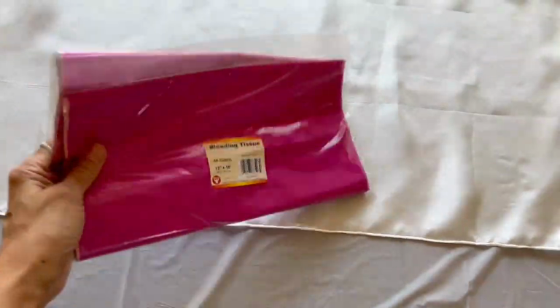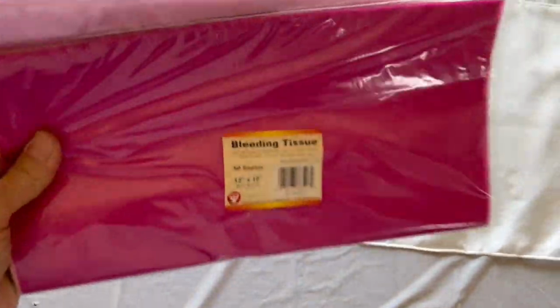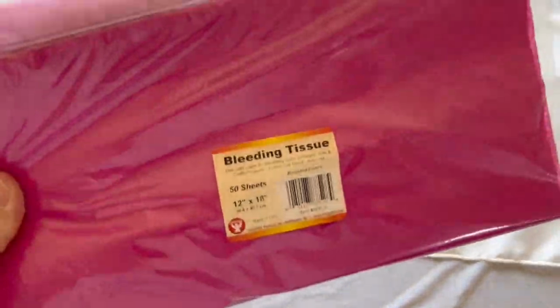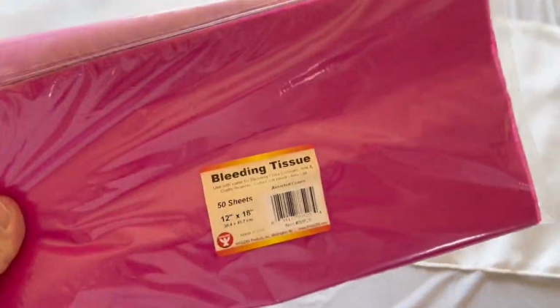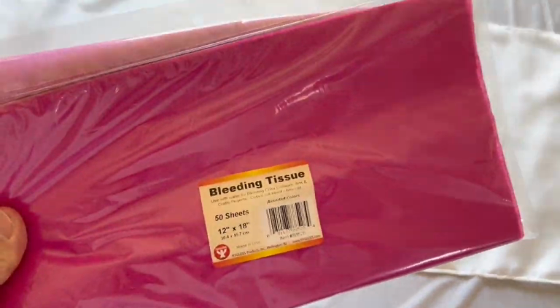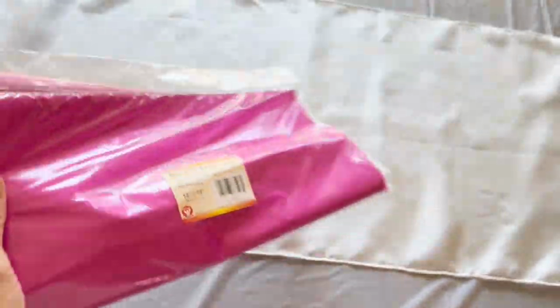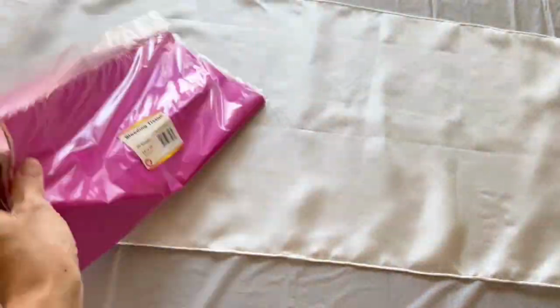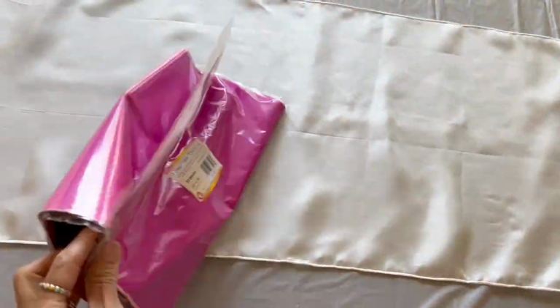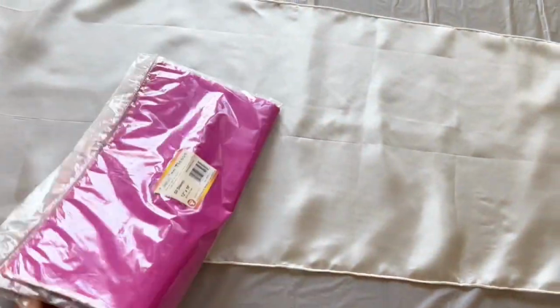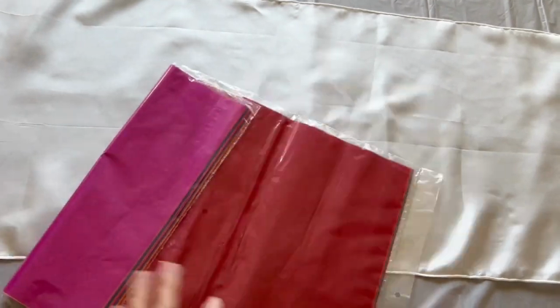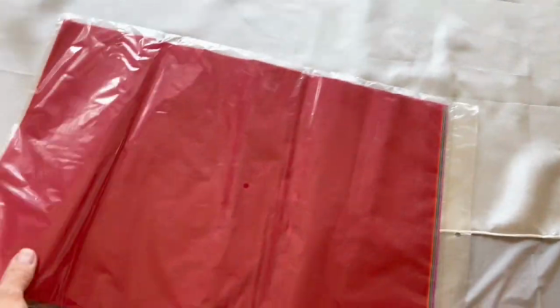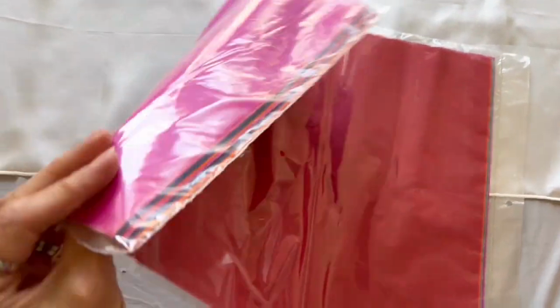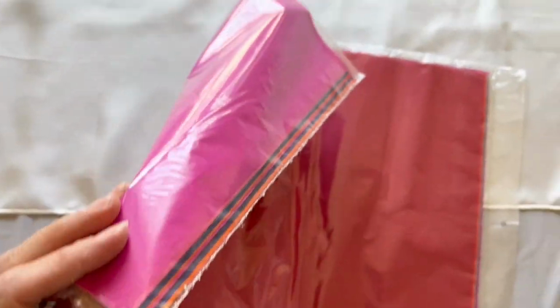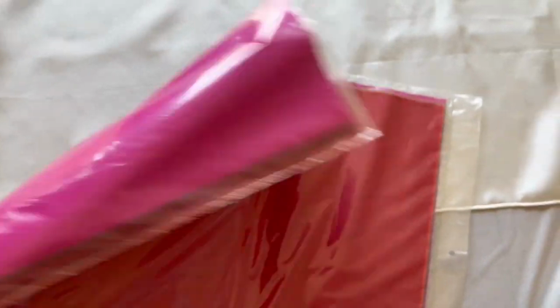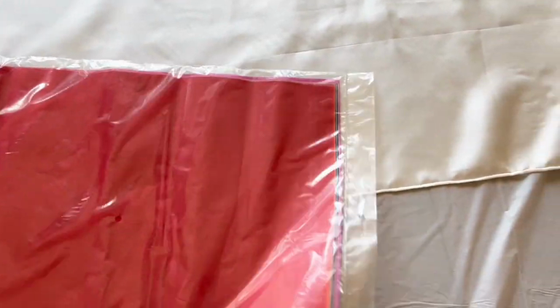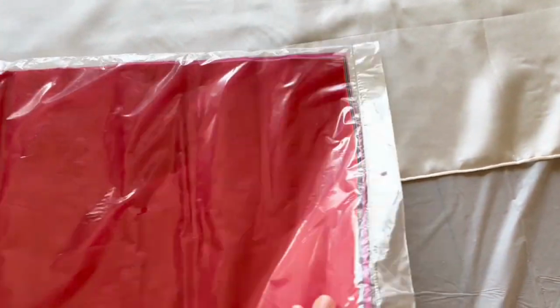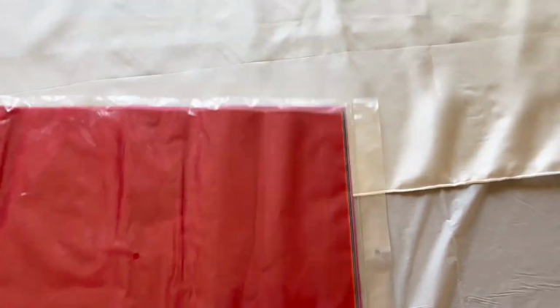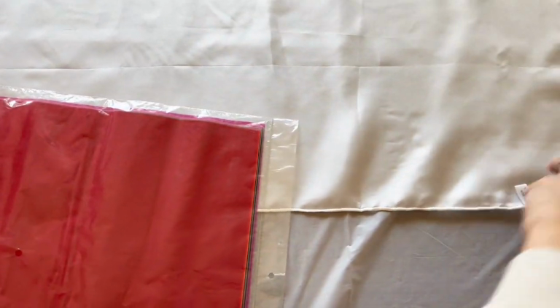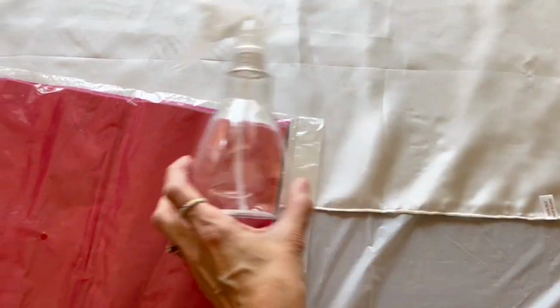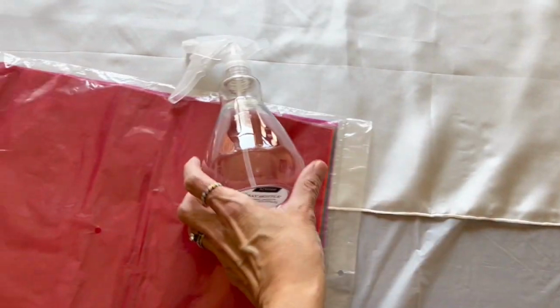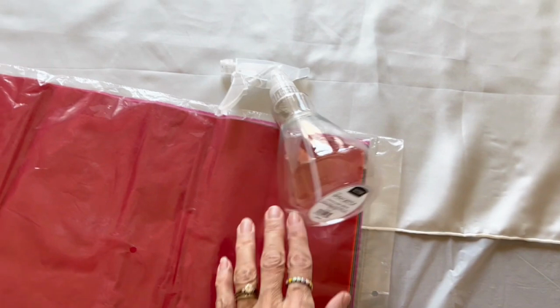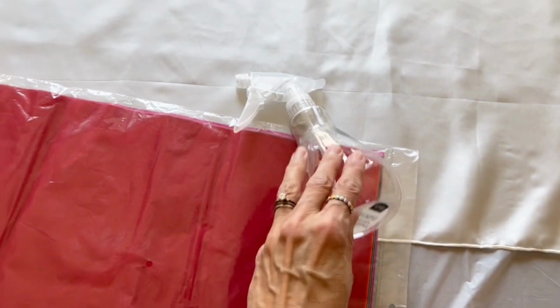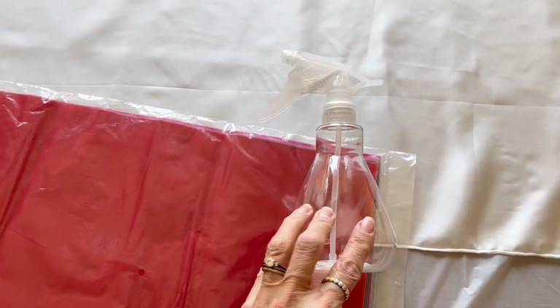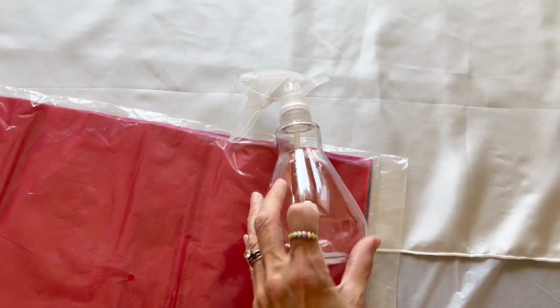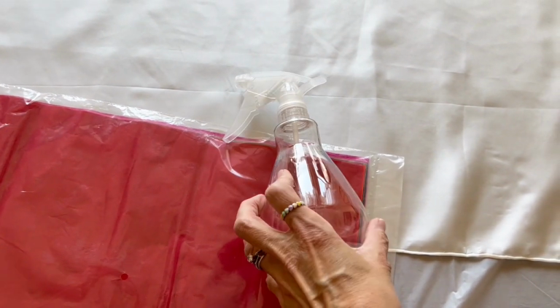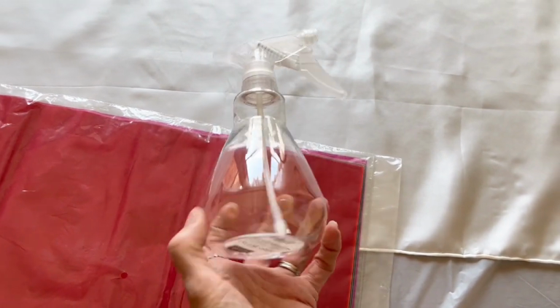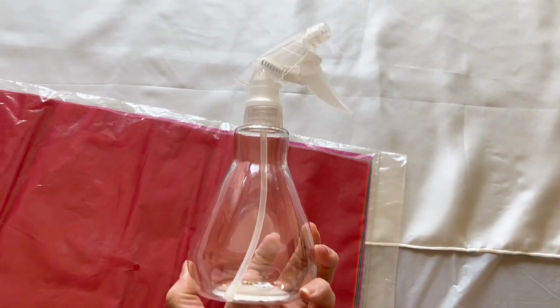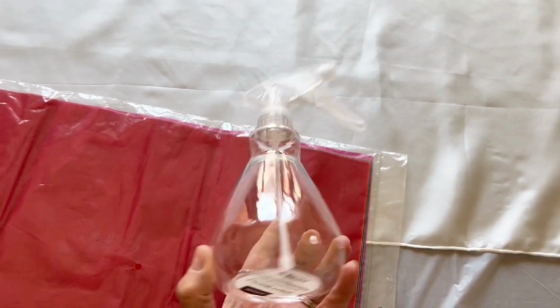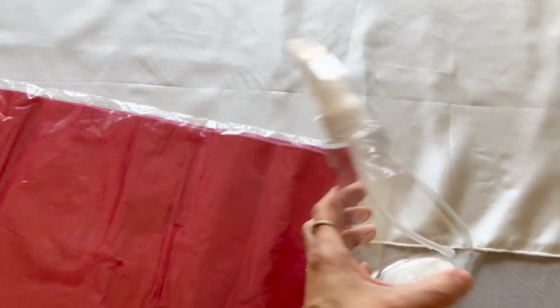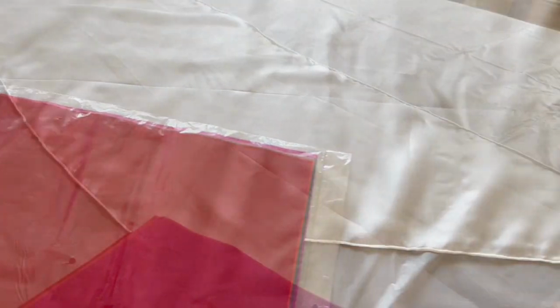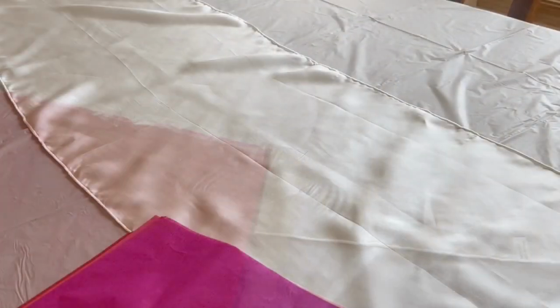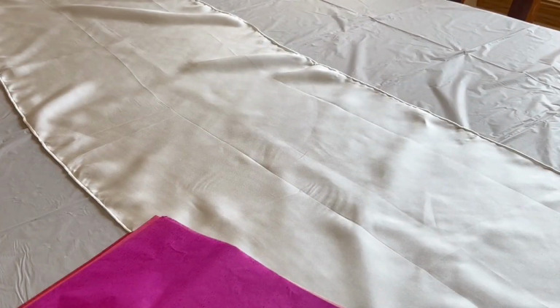You will also need bleeding tissue paper in the colors of your choice, and I have a variety pack right here. You also need a spray bottle with one part white vinegar to two parts water. And that's it.